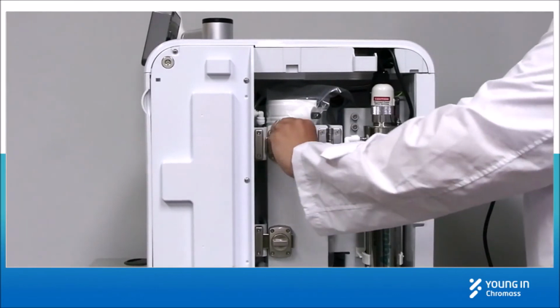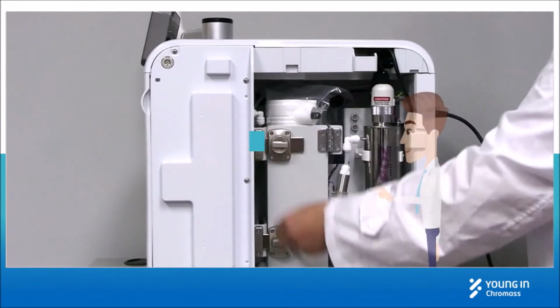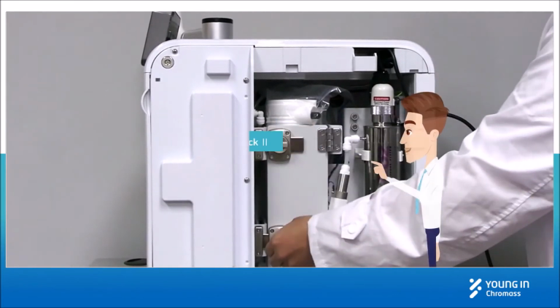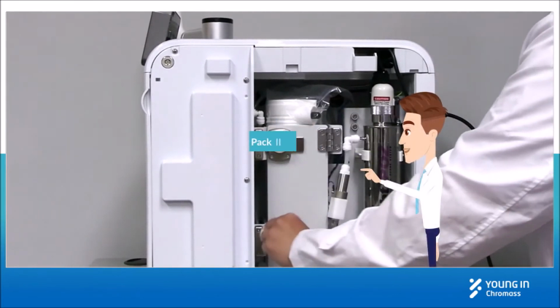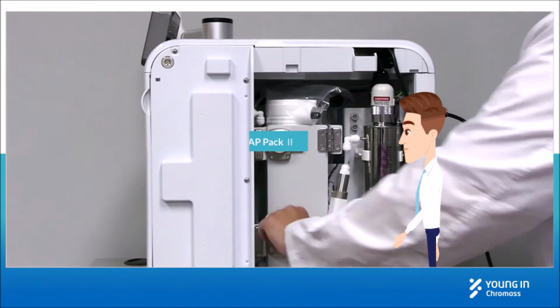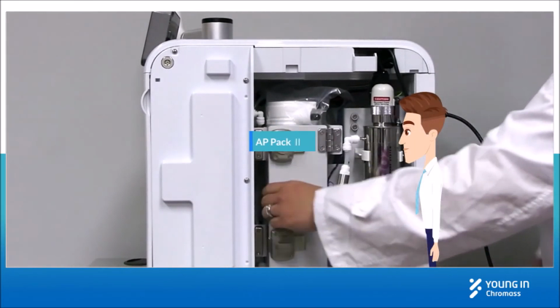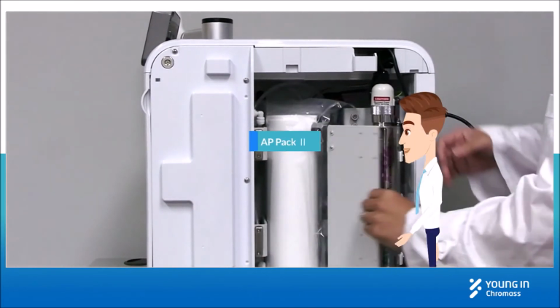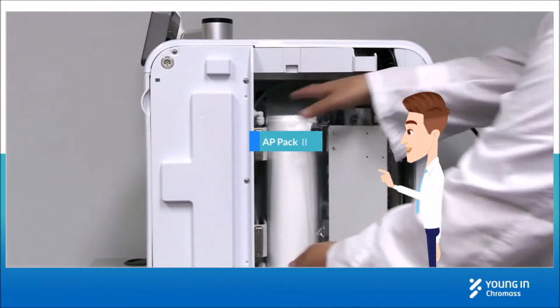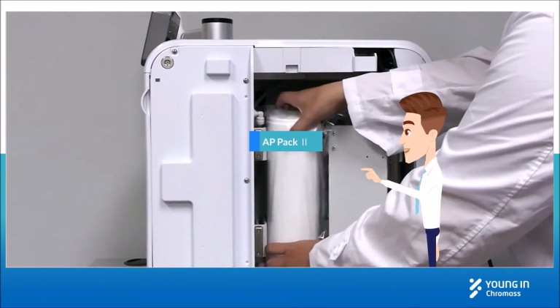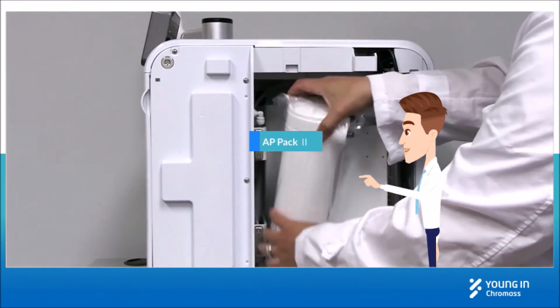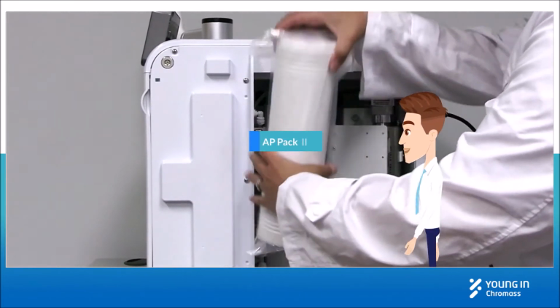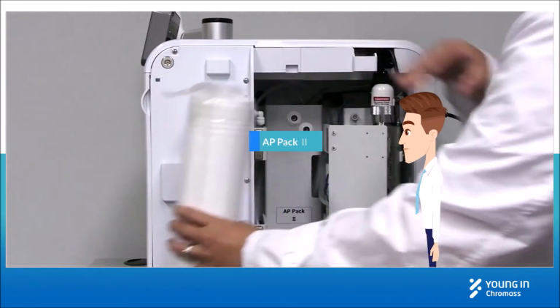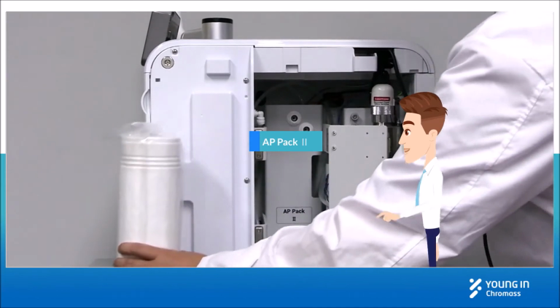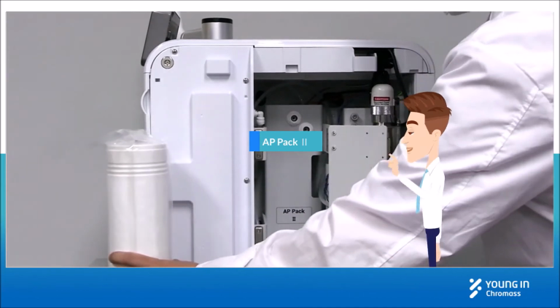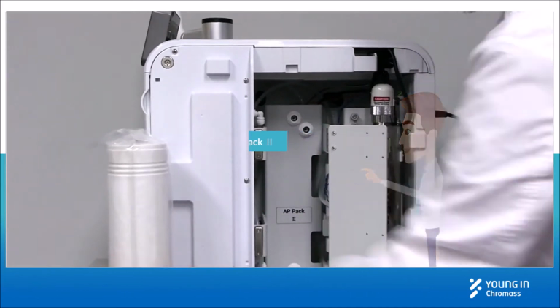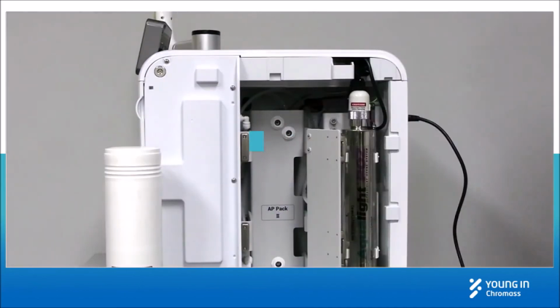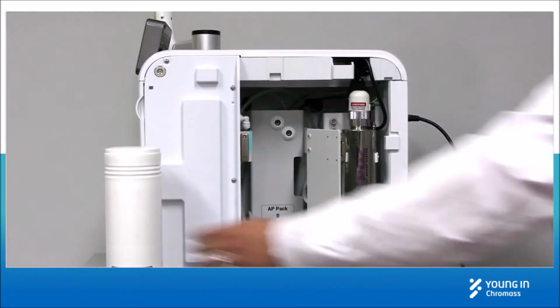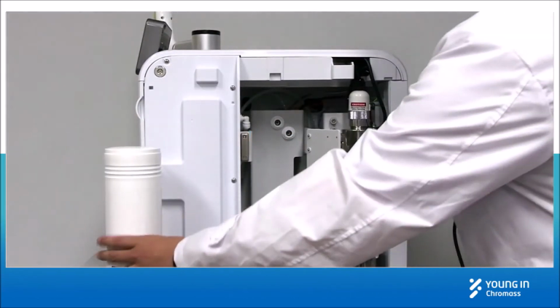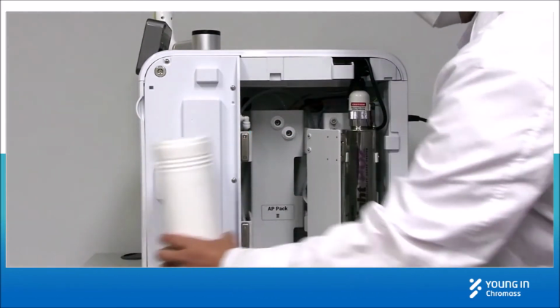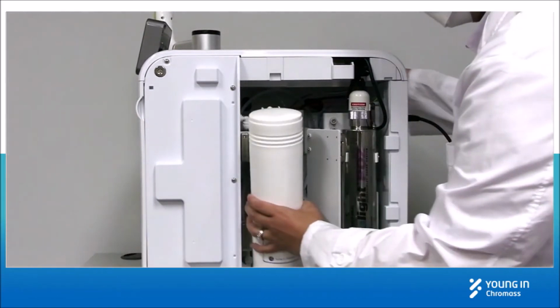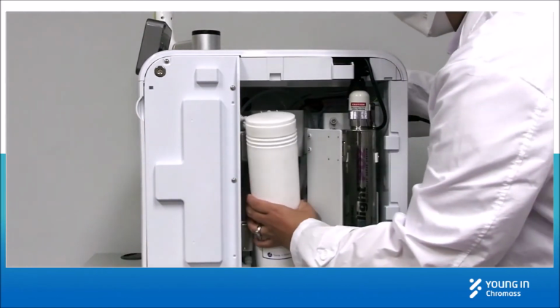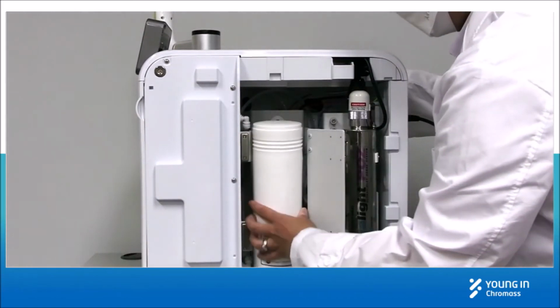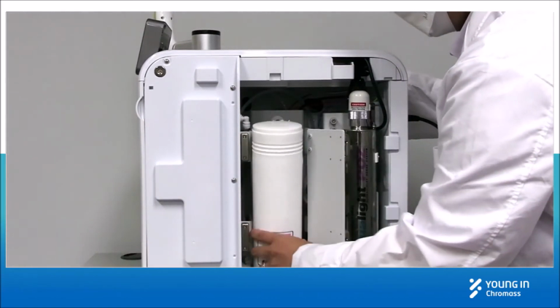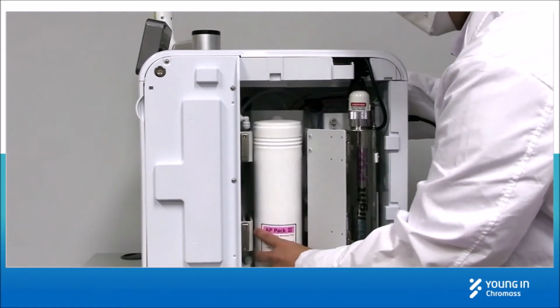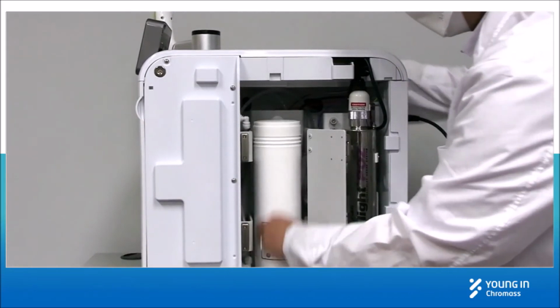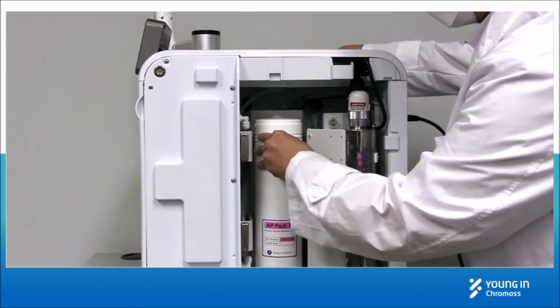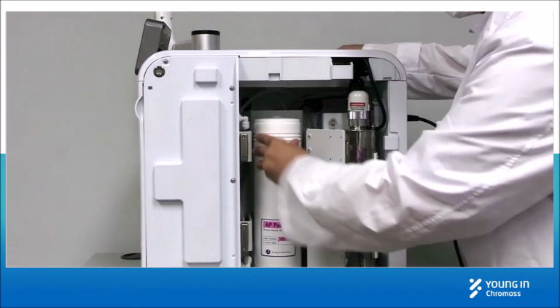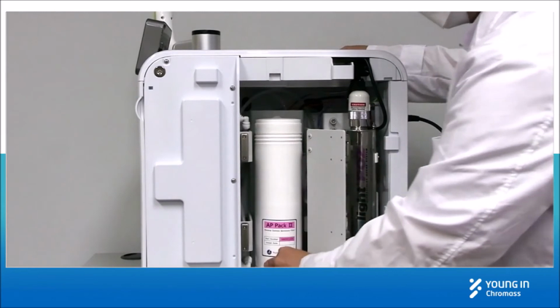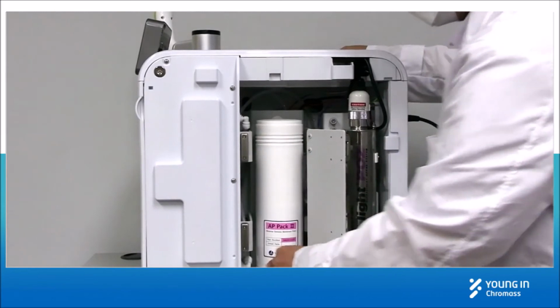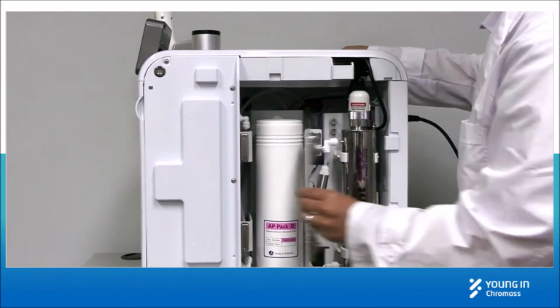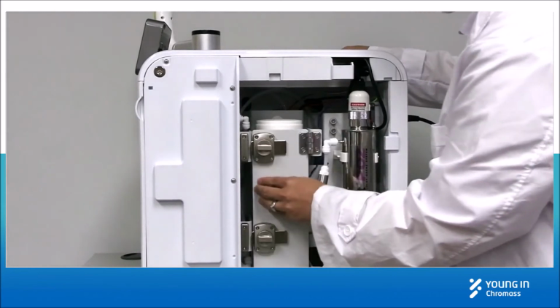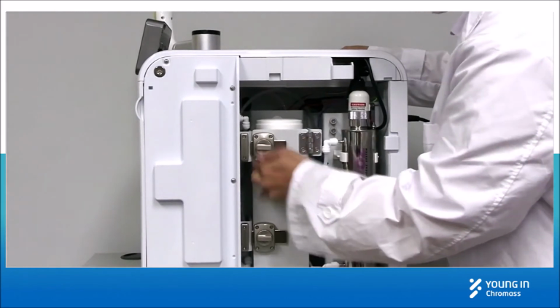Open the side cover and install the AP Pack 2, same as the filters in the front. Make sure you lock the filter bar.